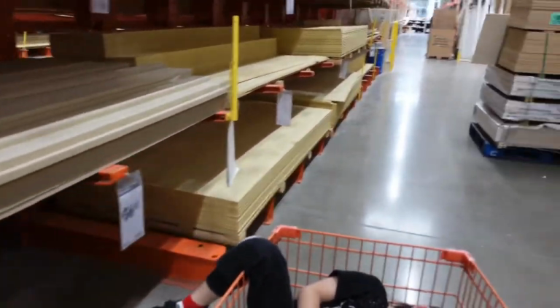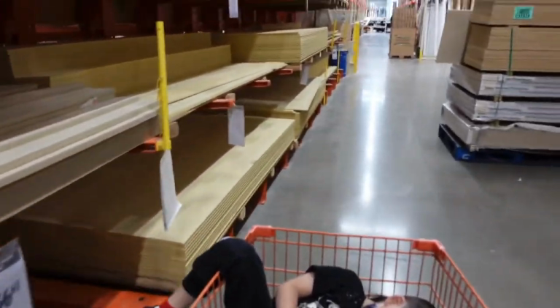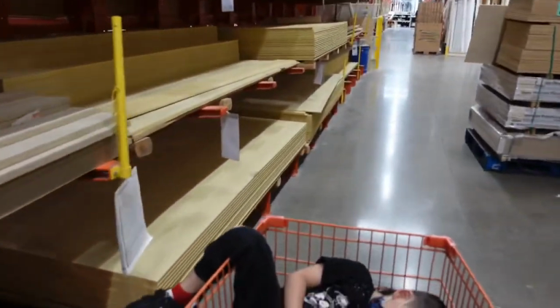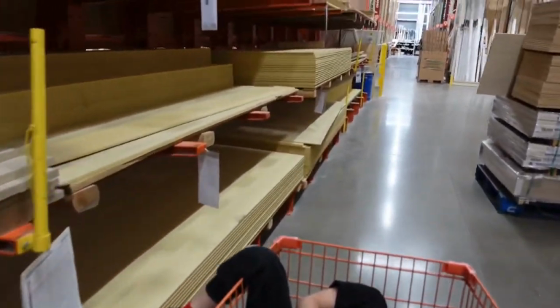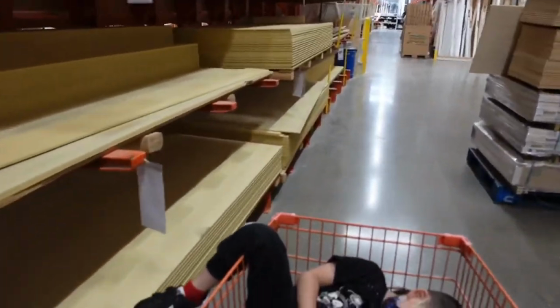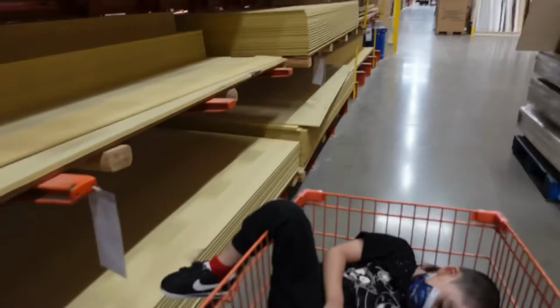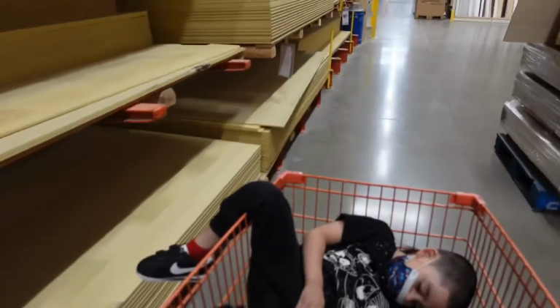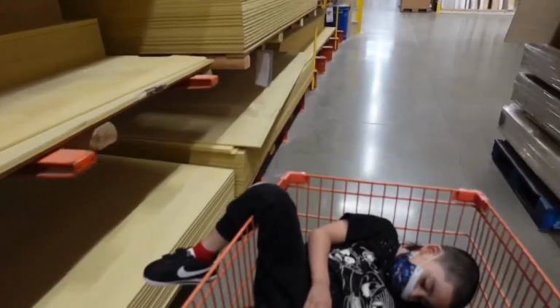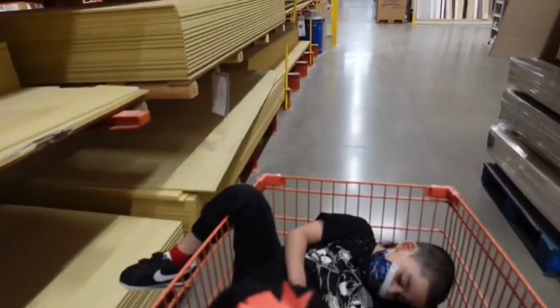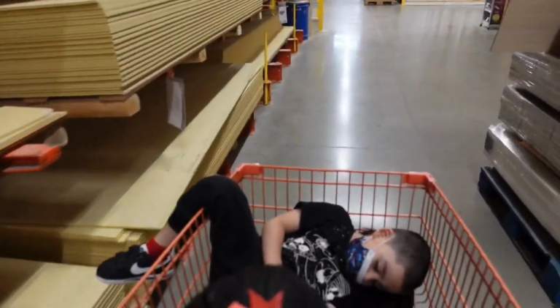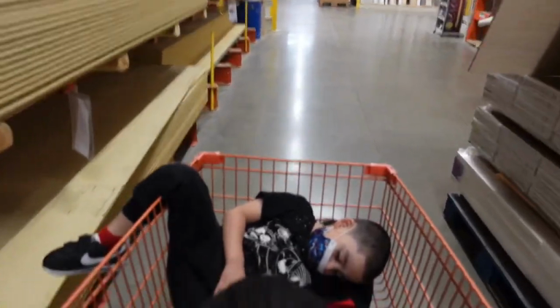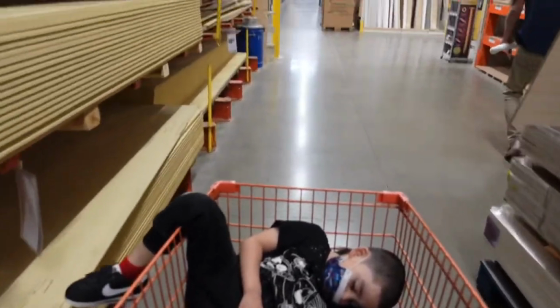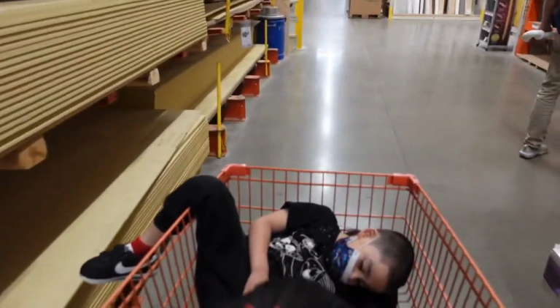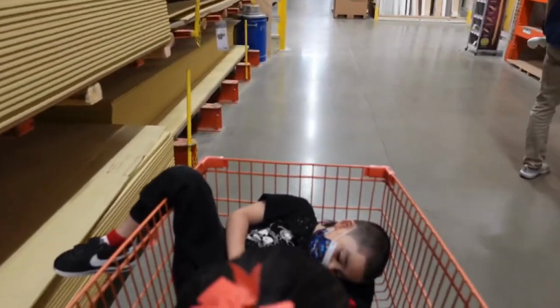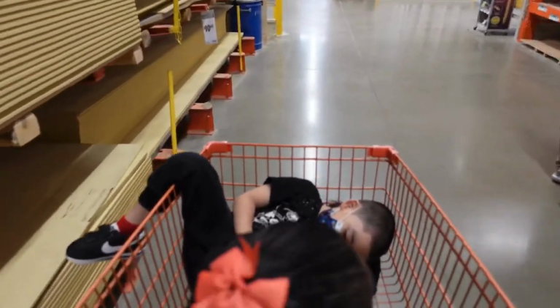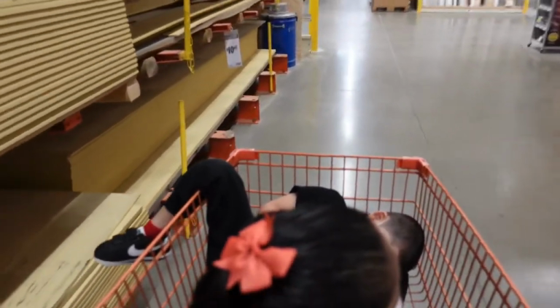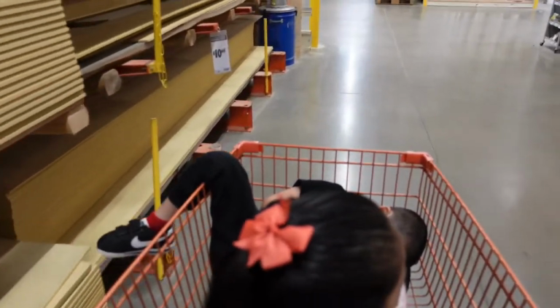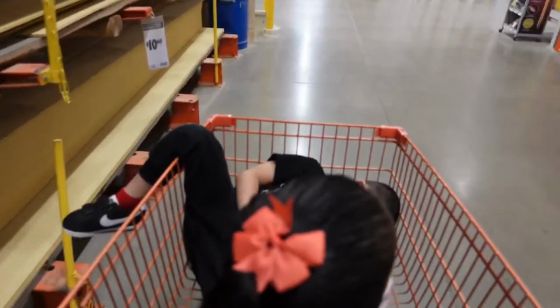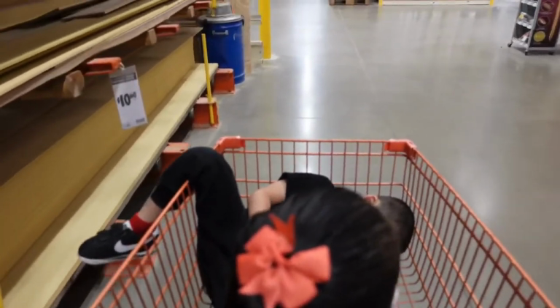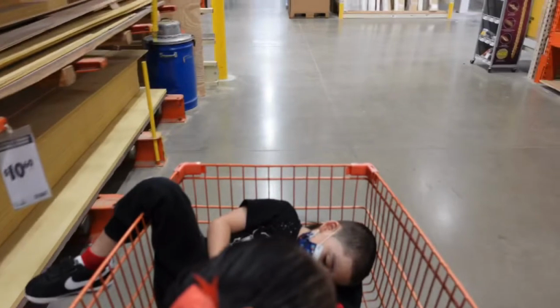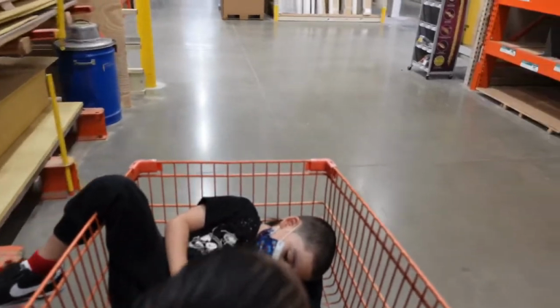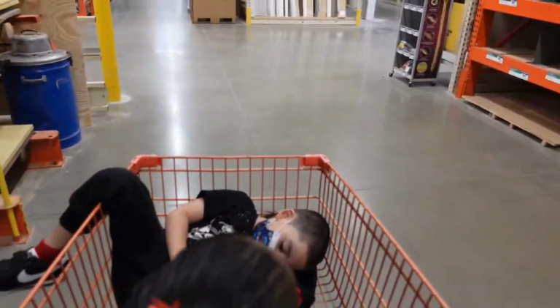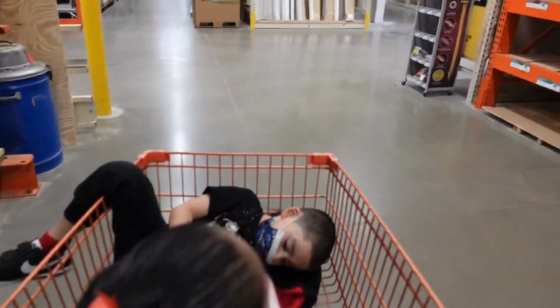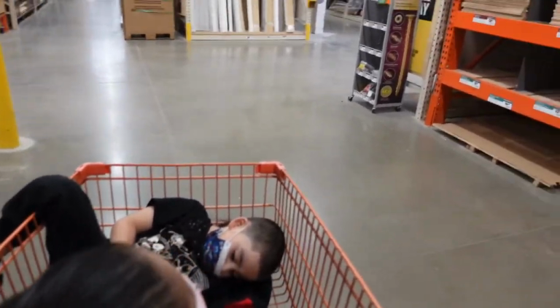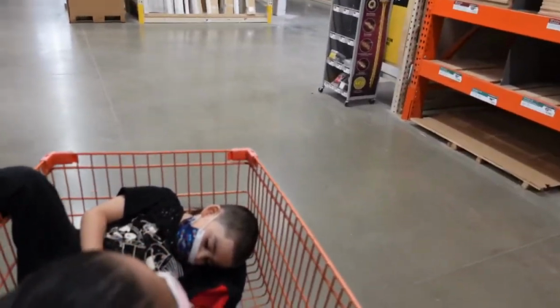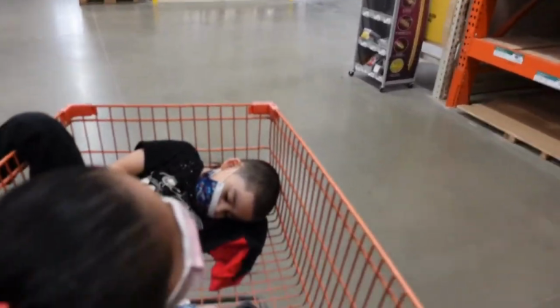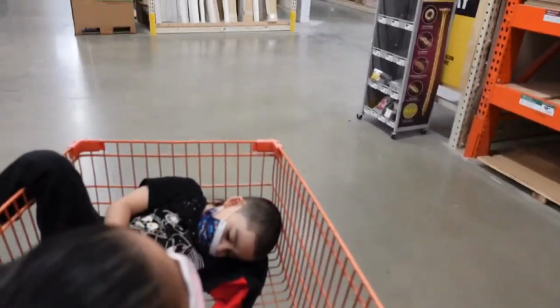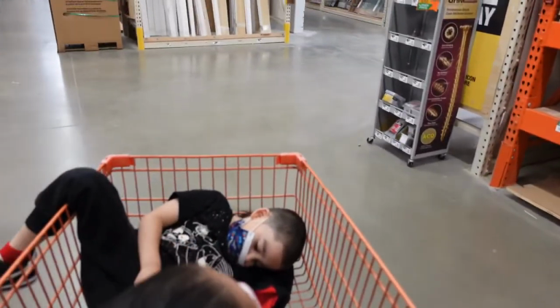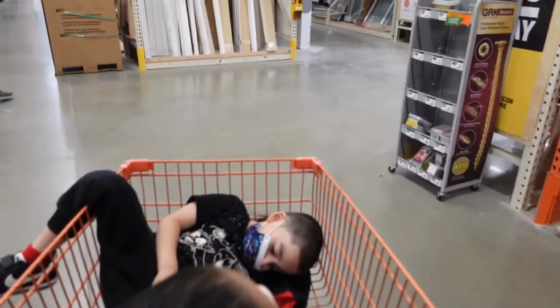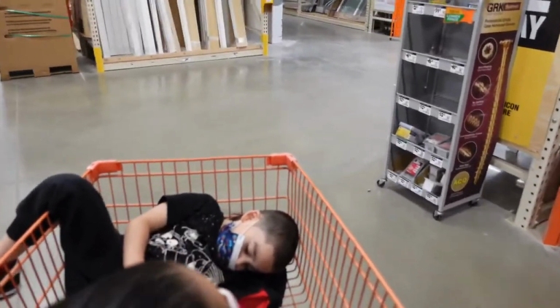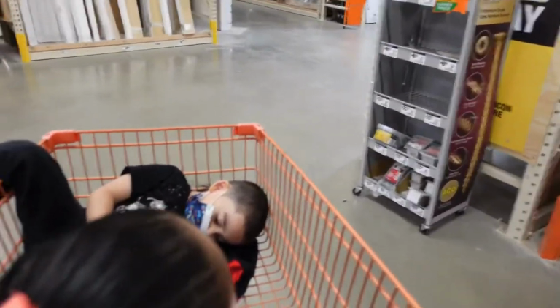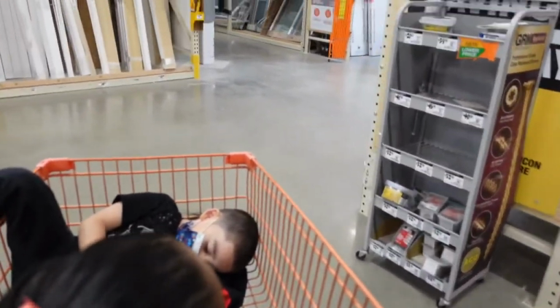So I'm going to take you guys and we're going to walk towards the tools real quick. I actually need to get some stainless steel blades because I'm going to tint the windows on my truck. So let's keep walking.